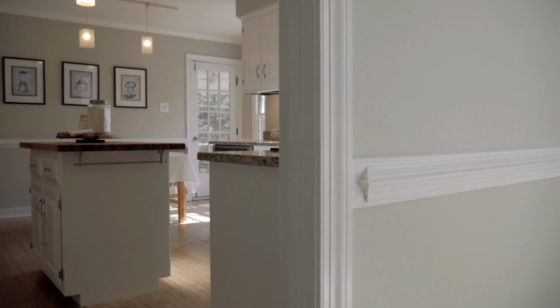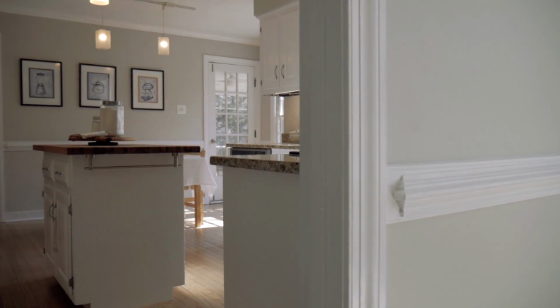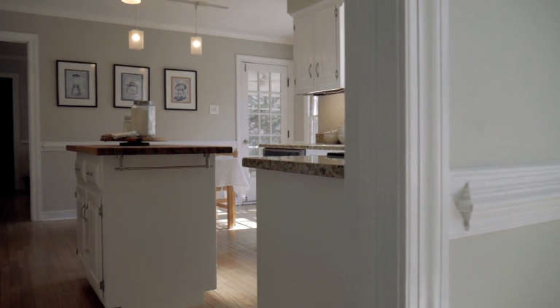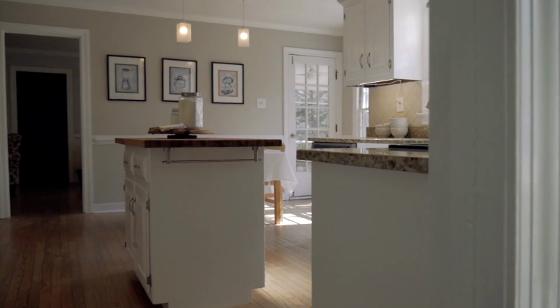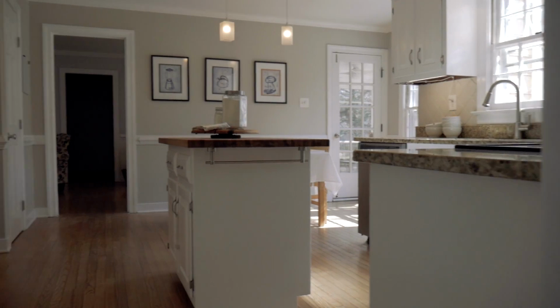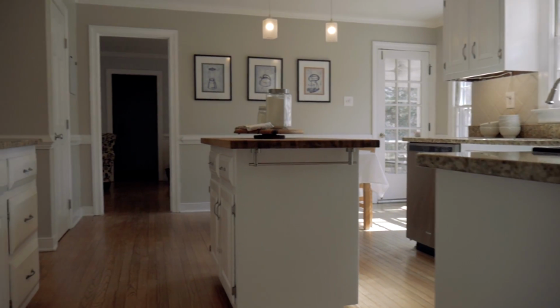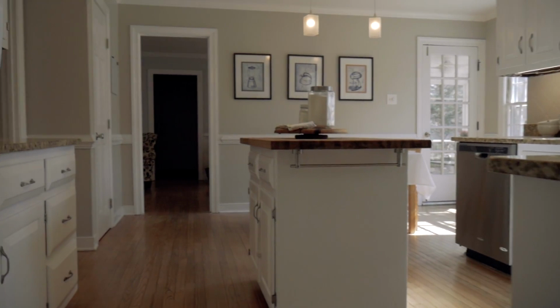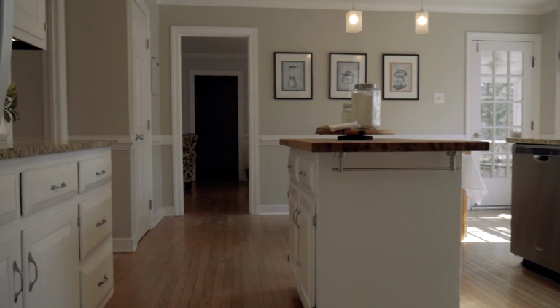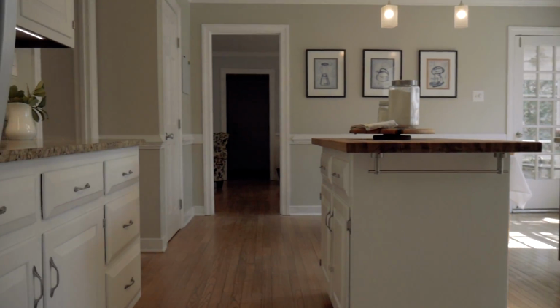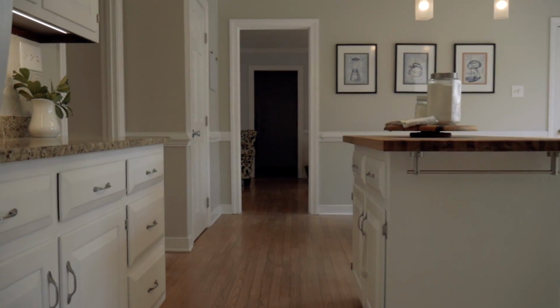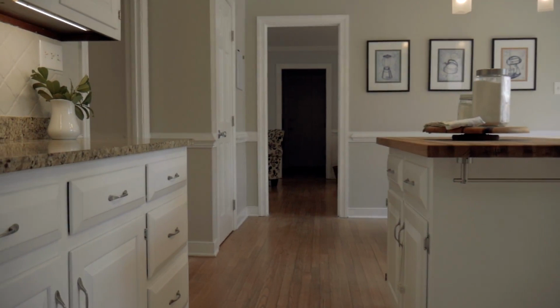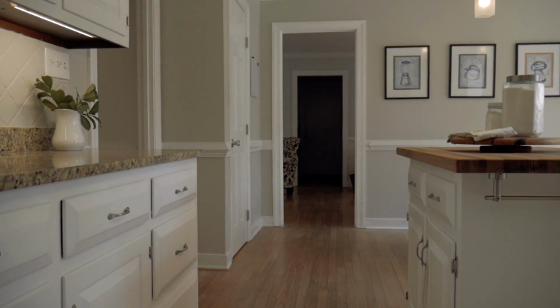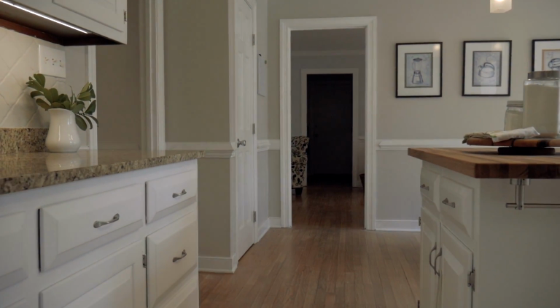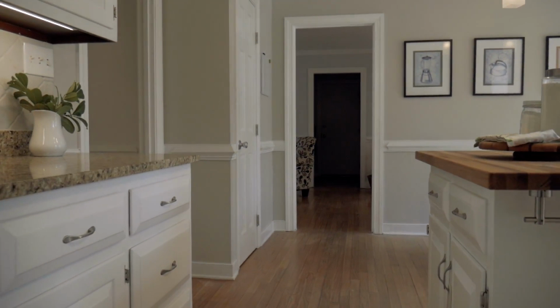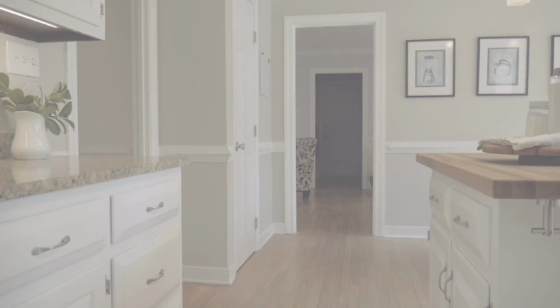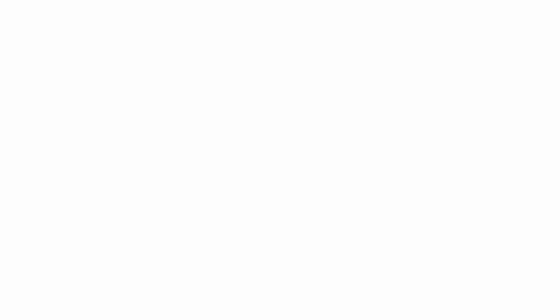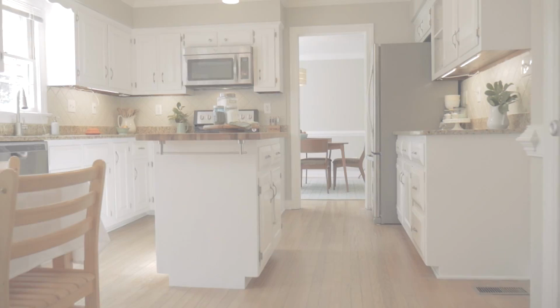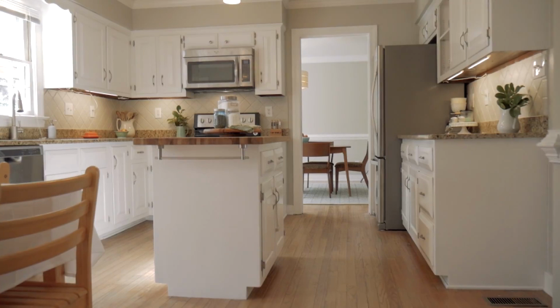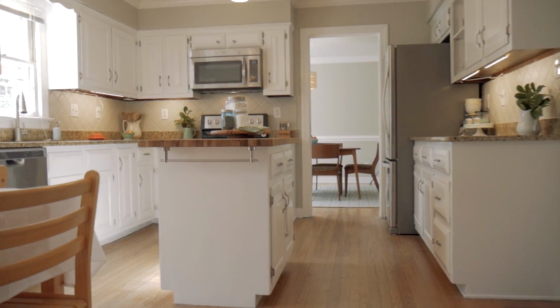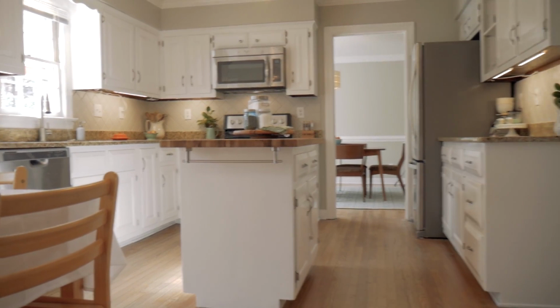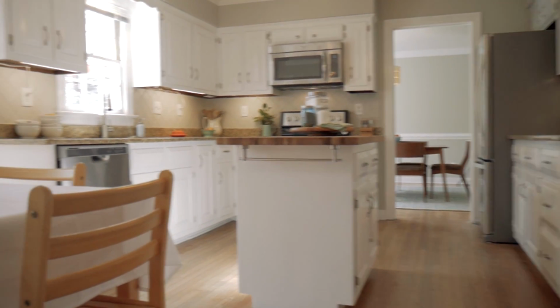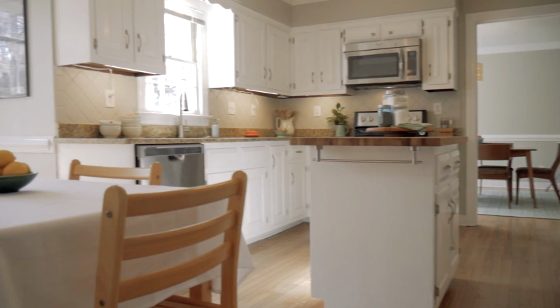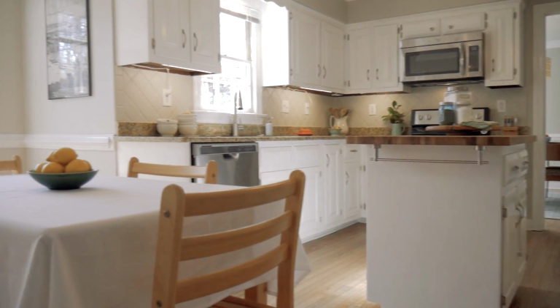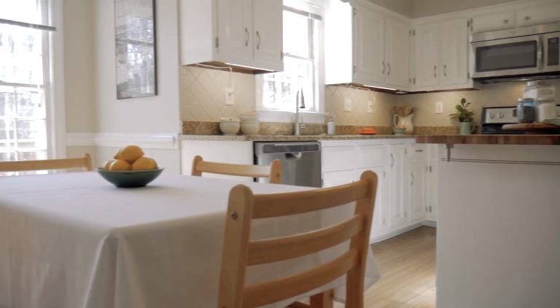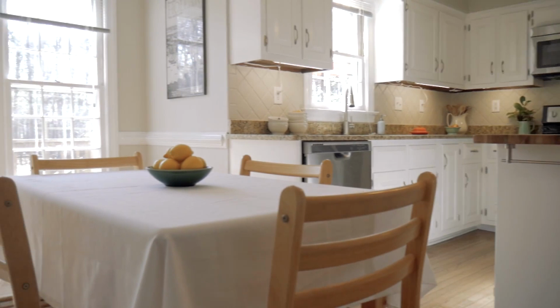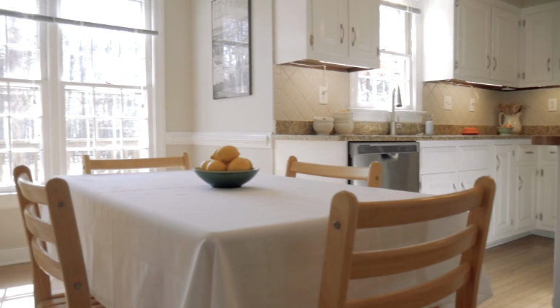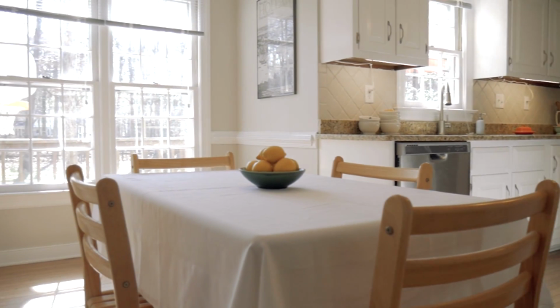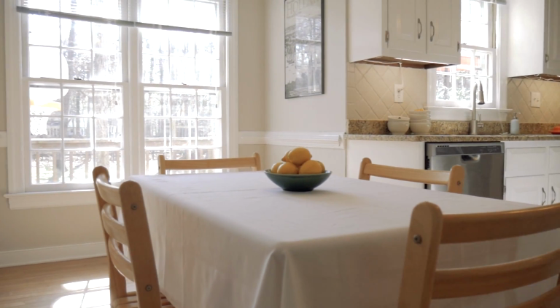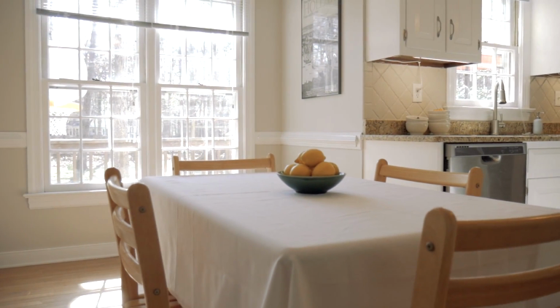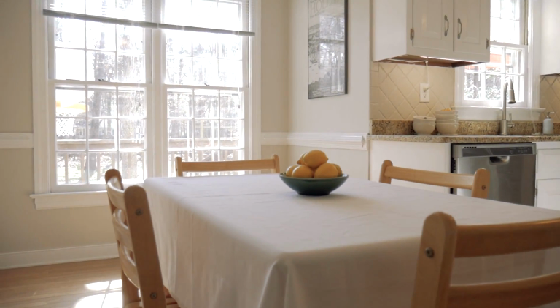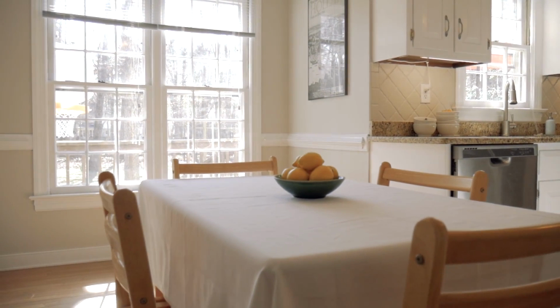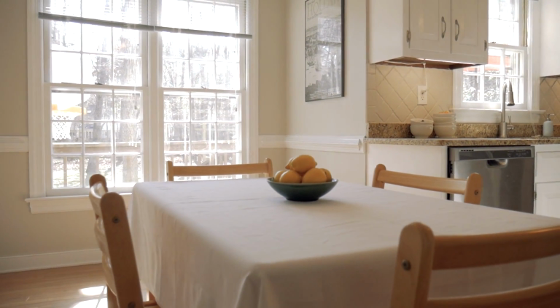The kitchen is darling with white cabinets, granite countertops, brand new stainless steel appliances, and an awesome eat-in nook.